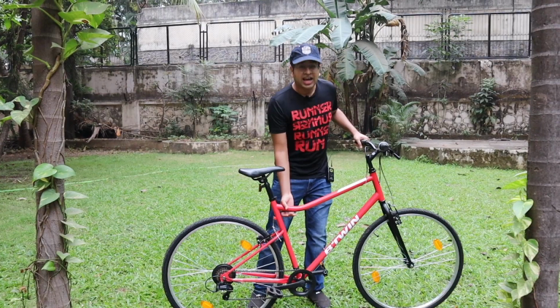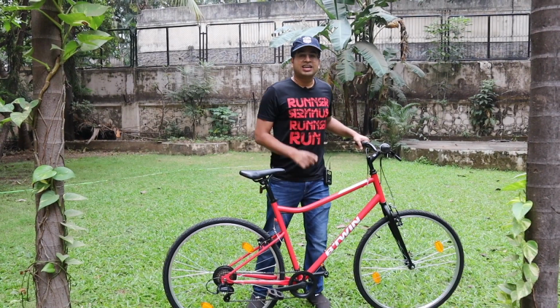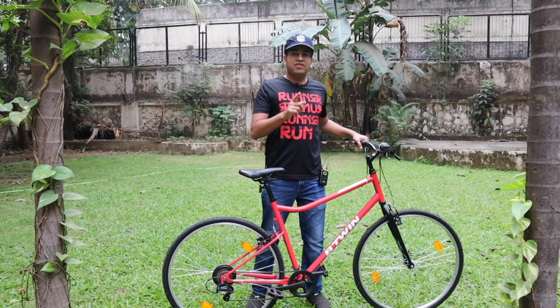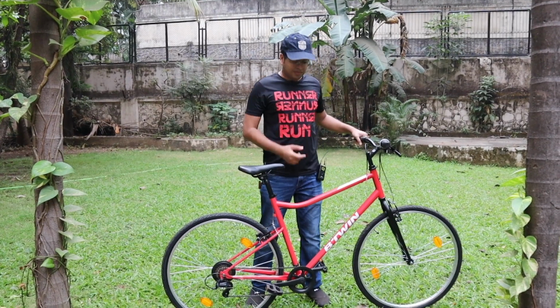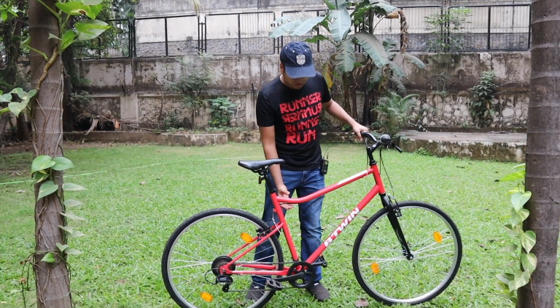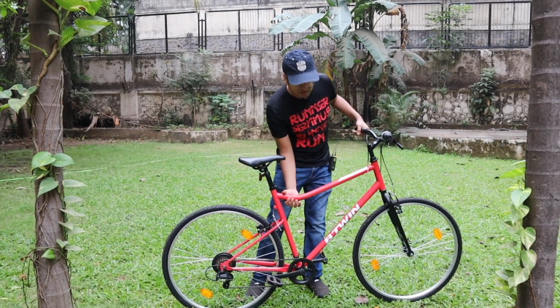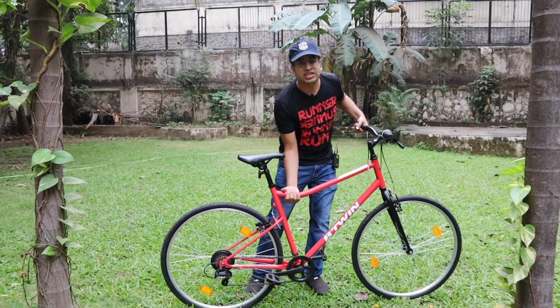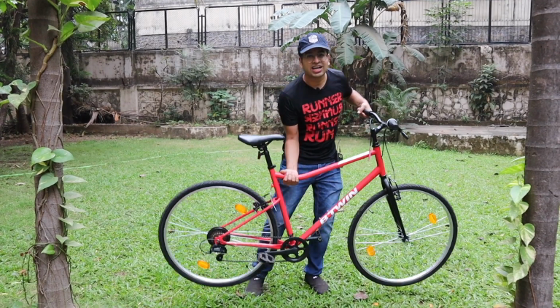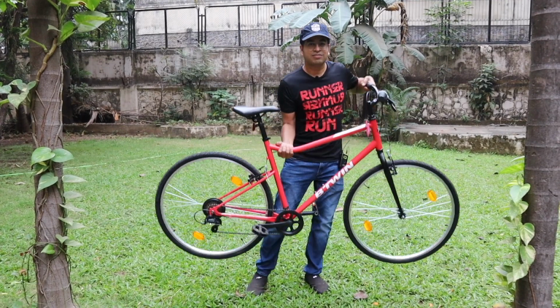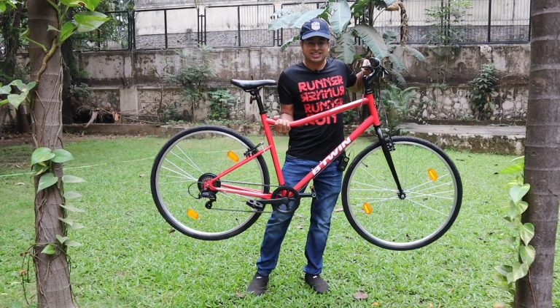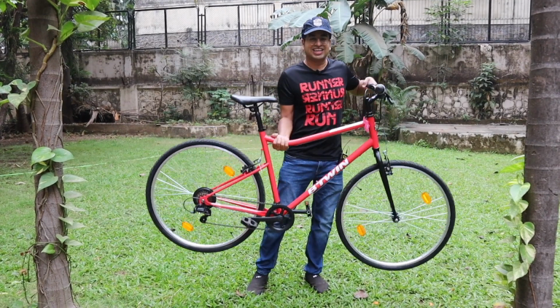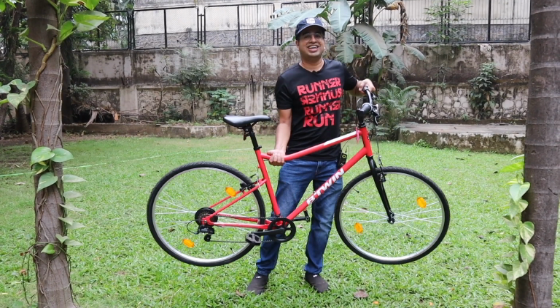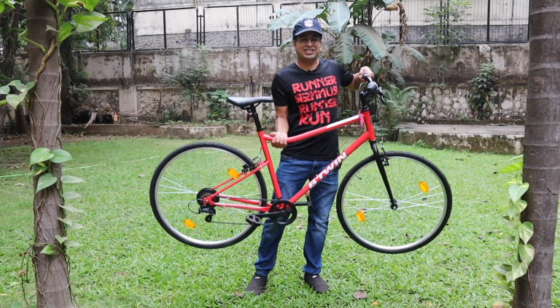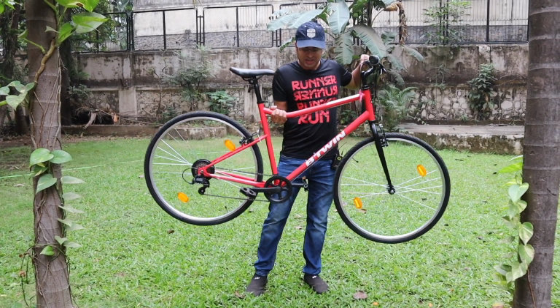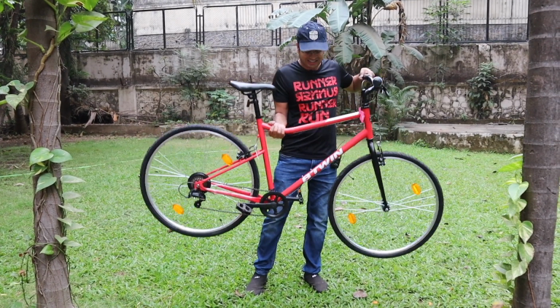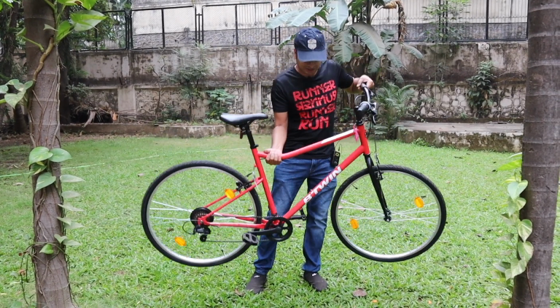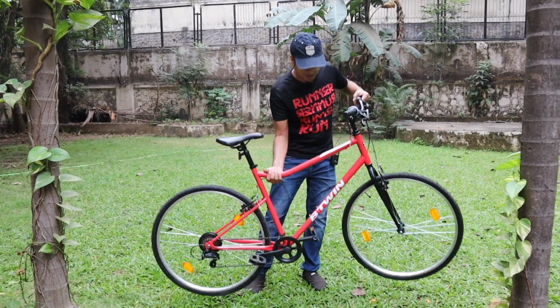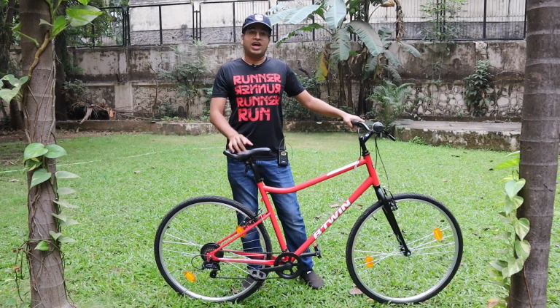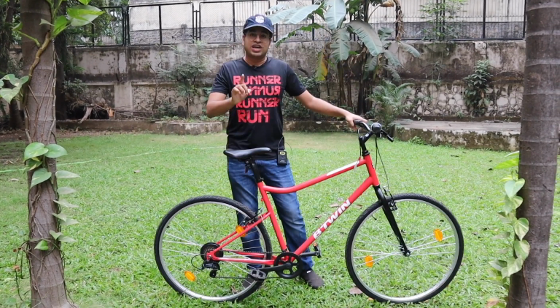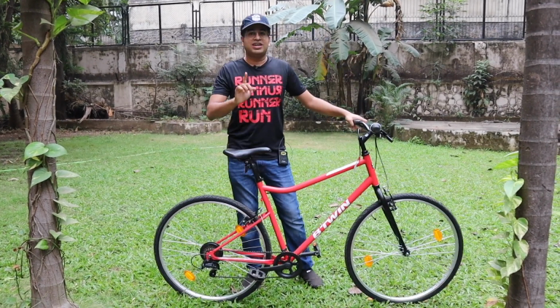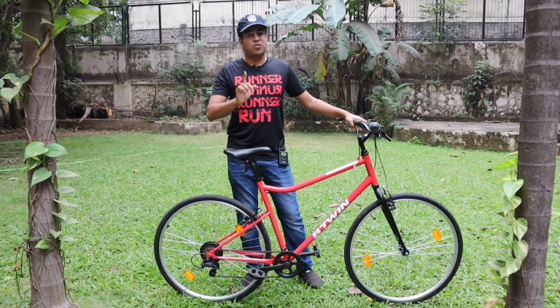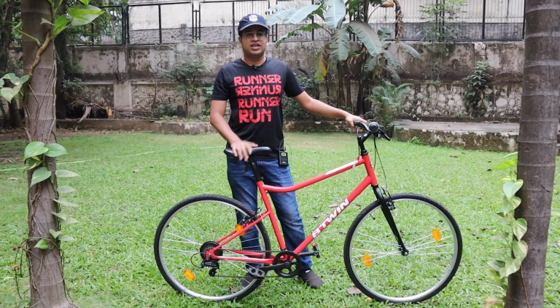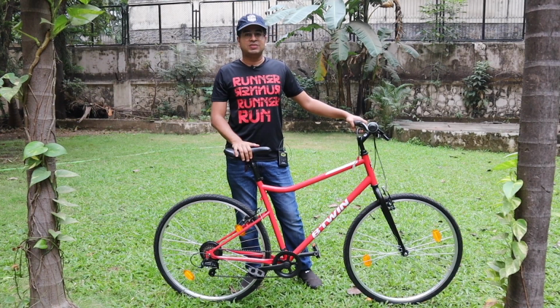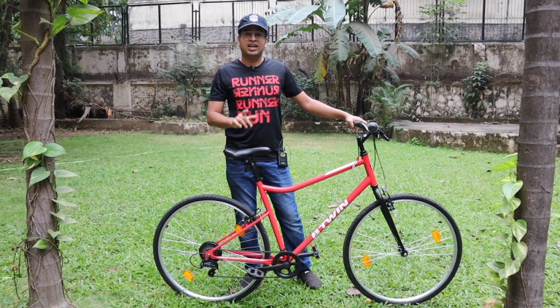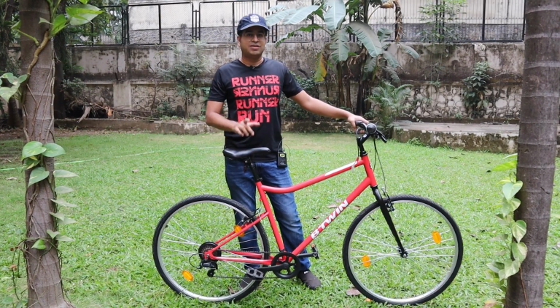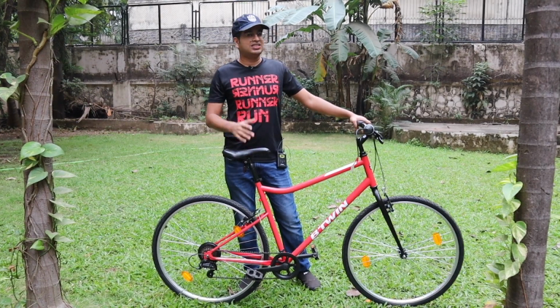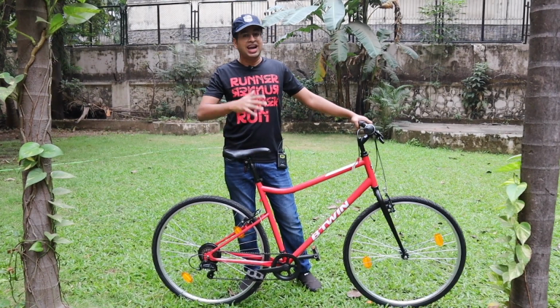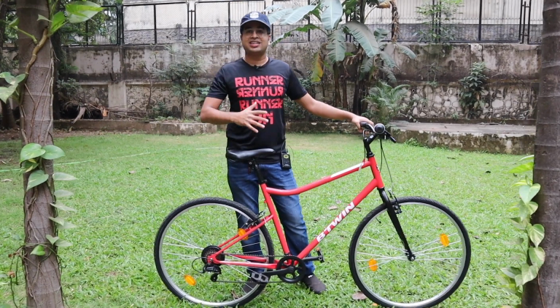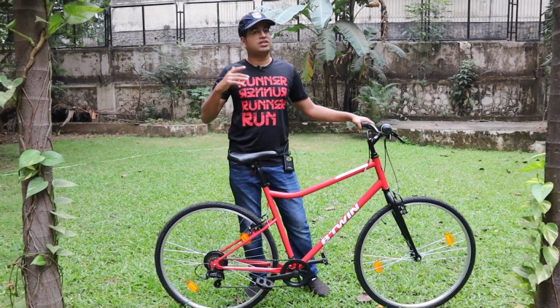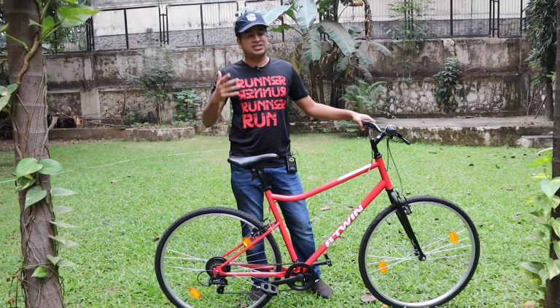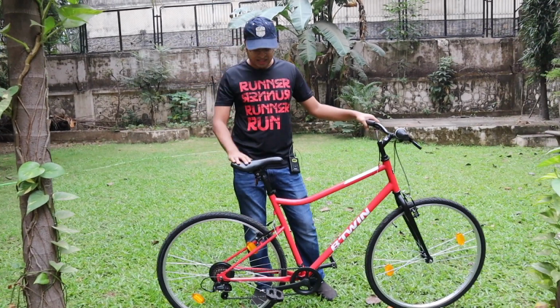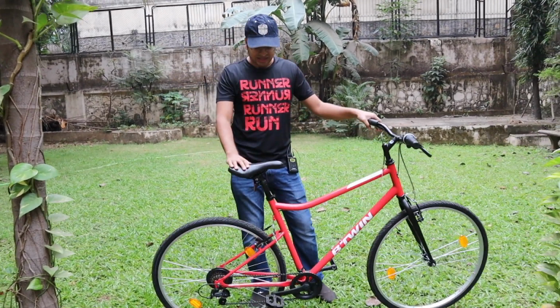Talking about the weight of the cycle — the weight is very light. You can lift it so easily, and that is an advantage in riding. As long as the cycle is light, it is so much fun to ride.